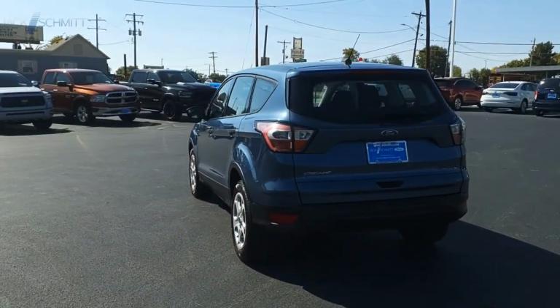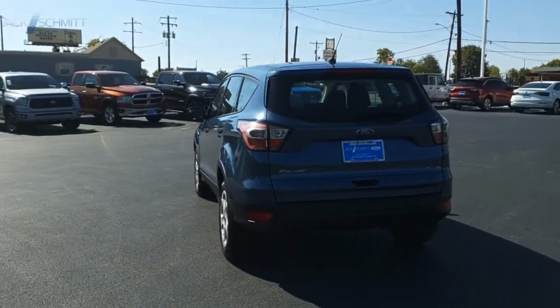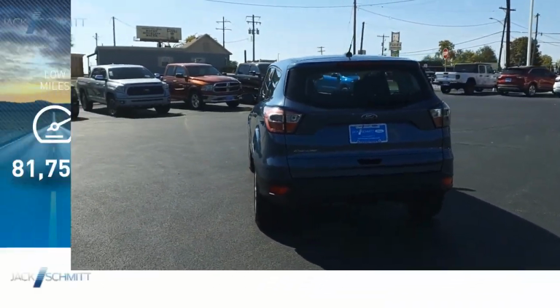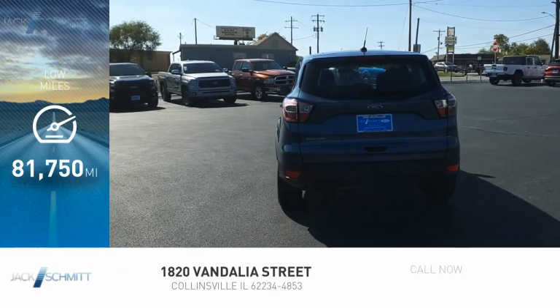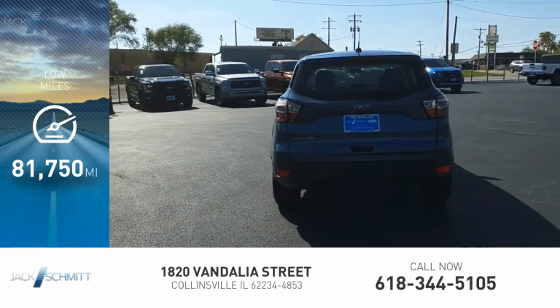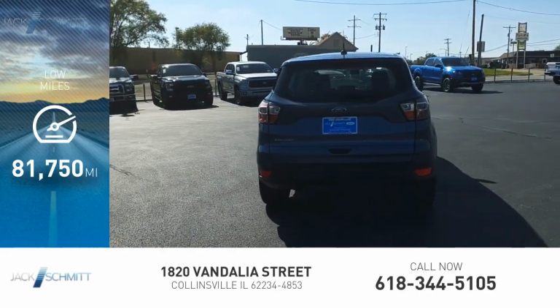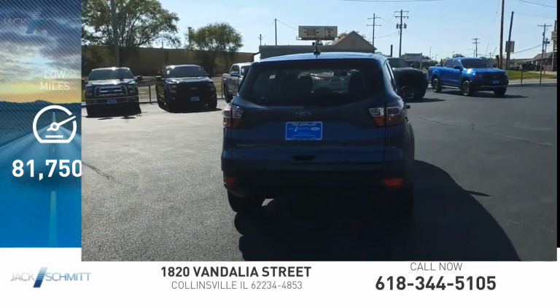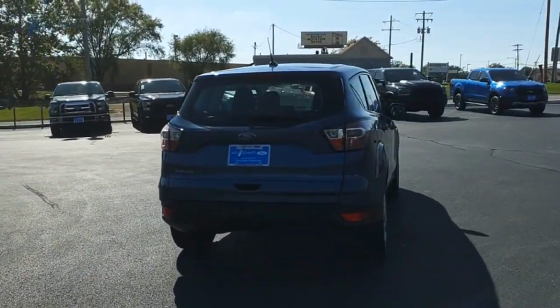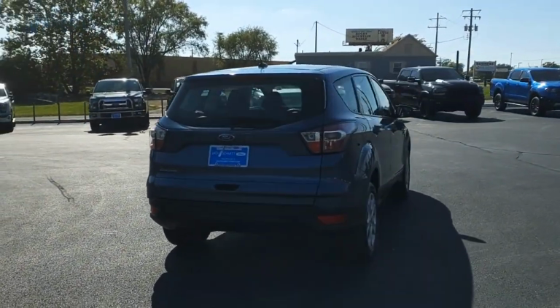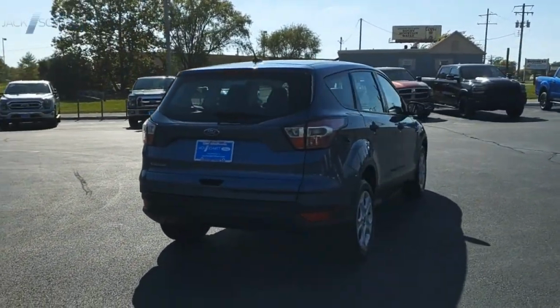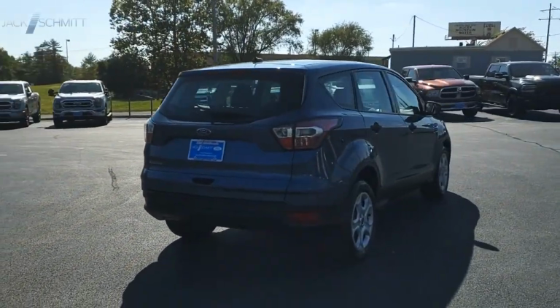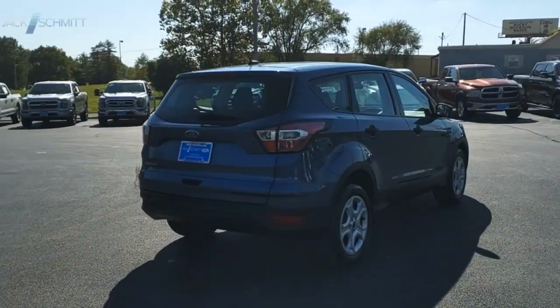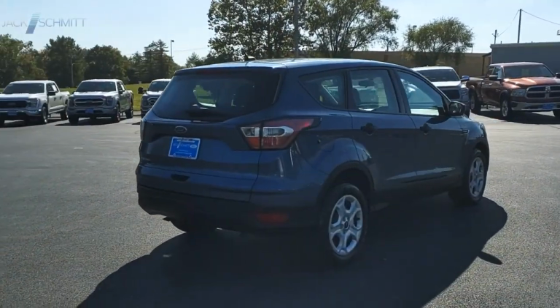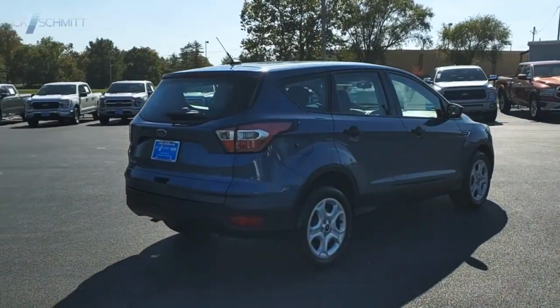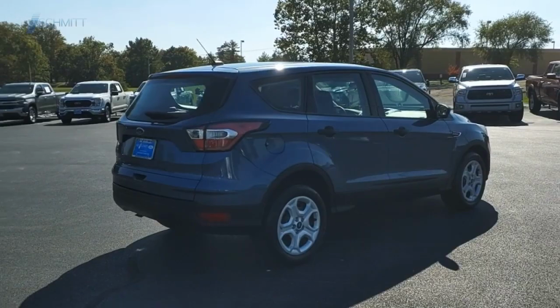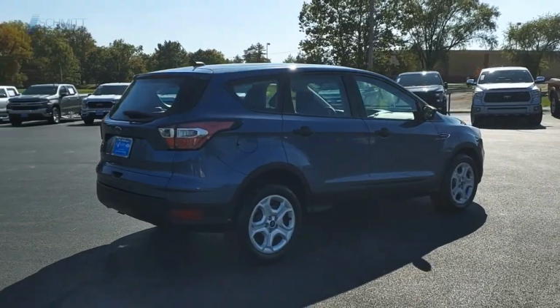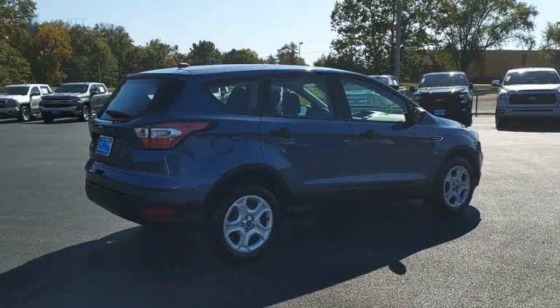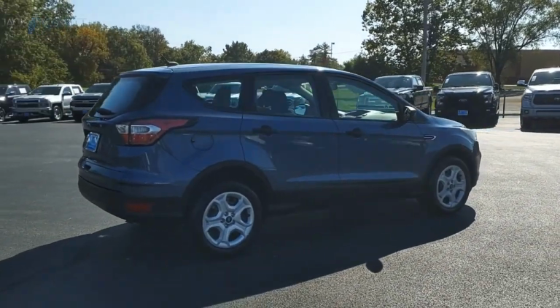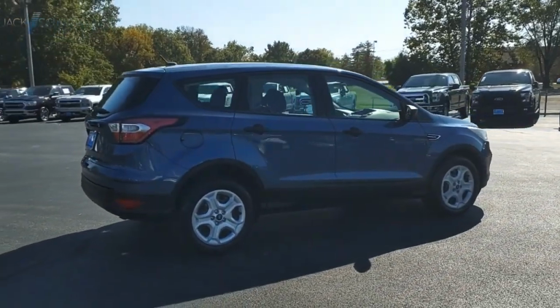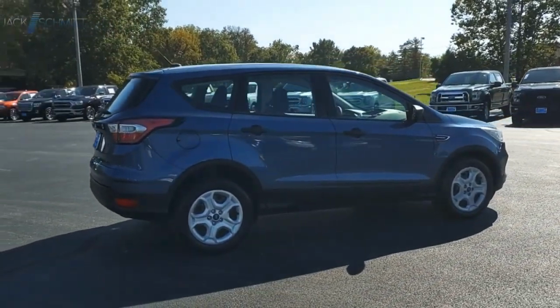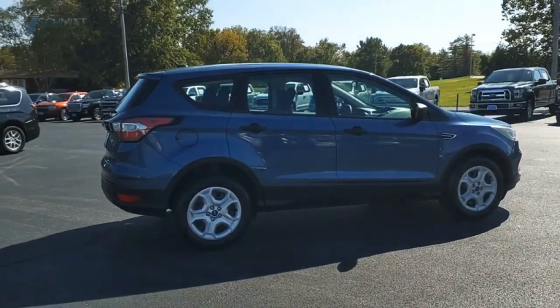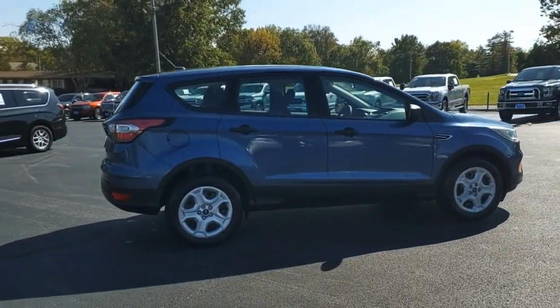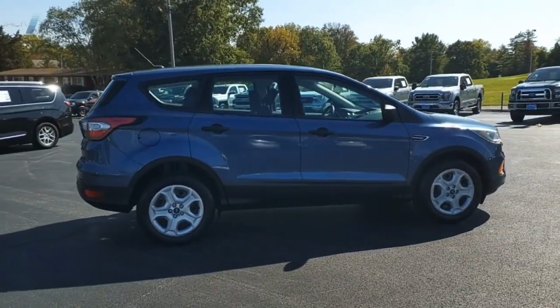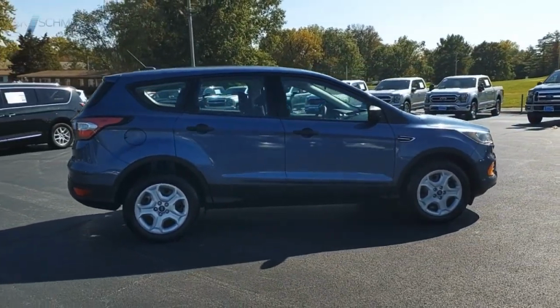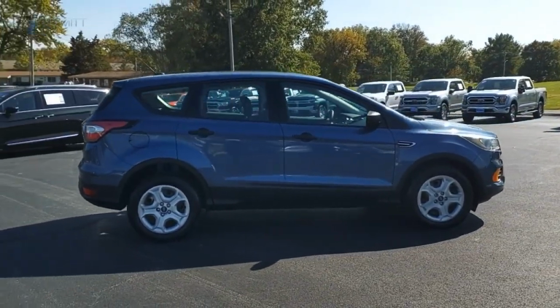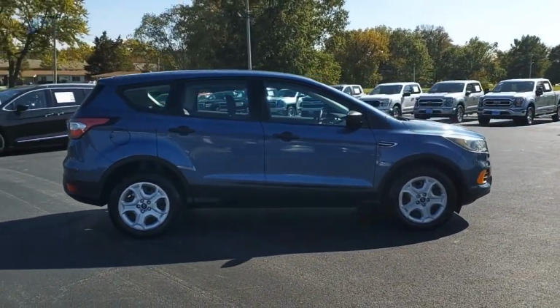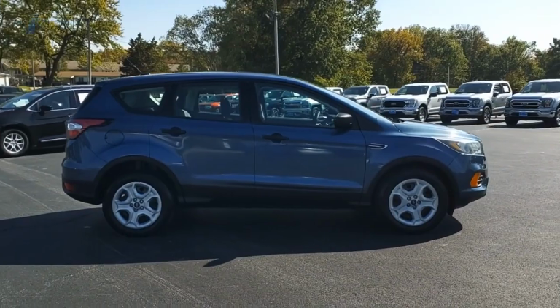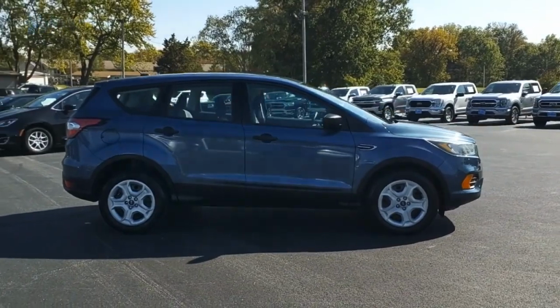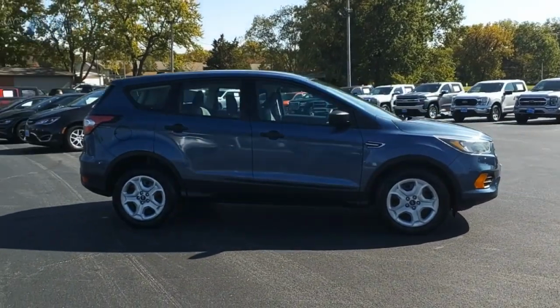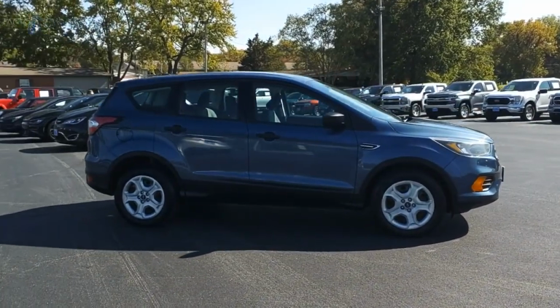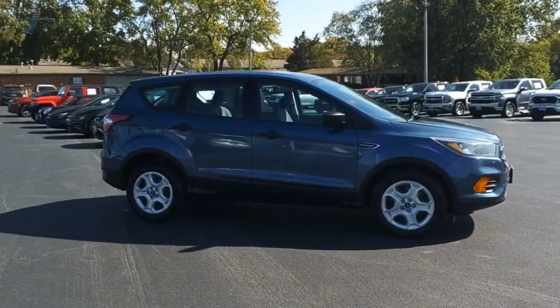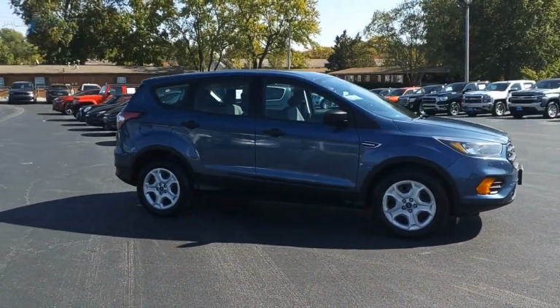This vehicle has less than 85,000 miles. Gas engines flex, tow, sip, and go with Ford Escape. Take this vehicle for a spin and see why so many shoppers are now proud owners.